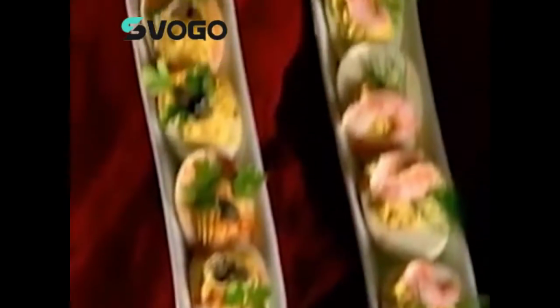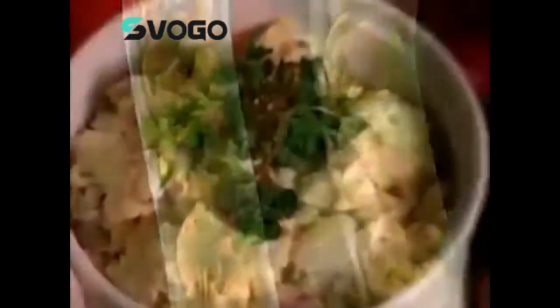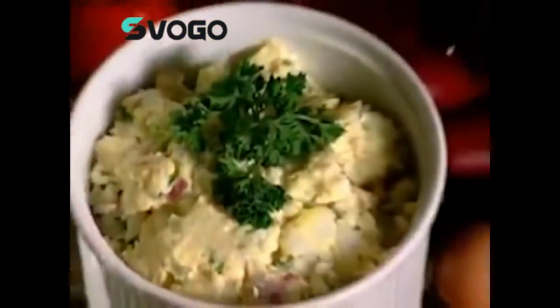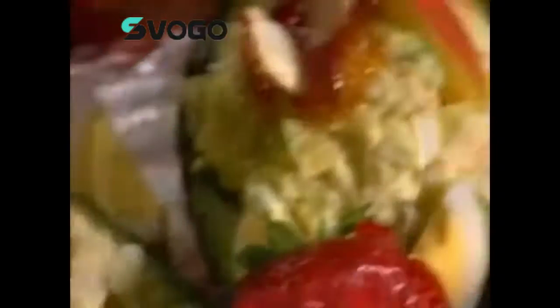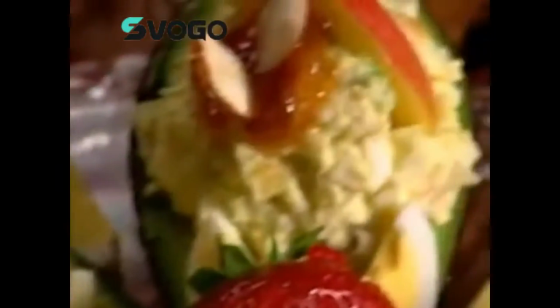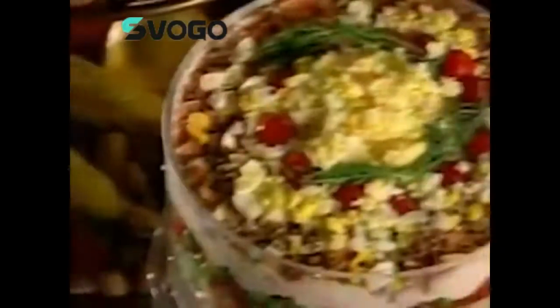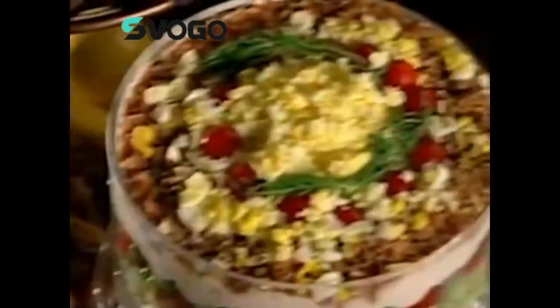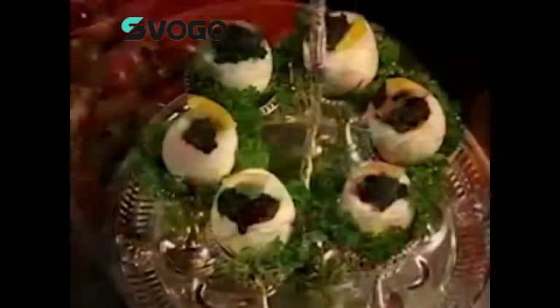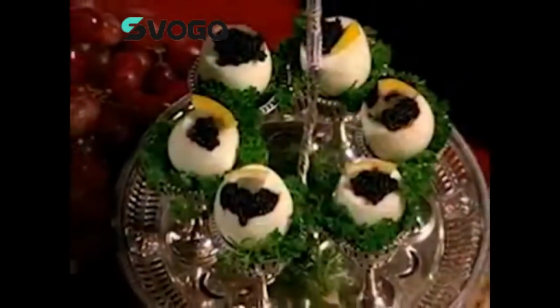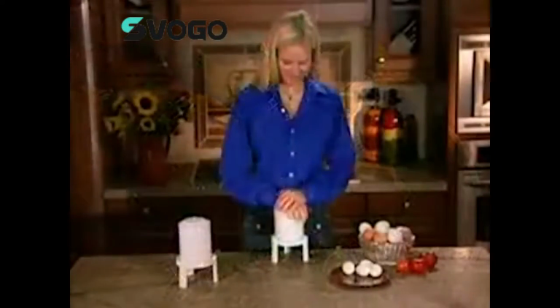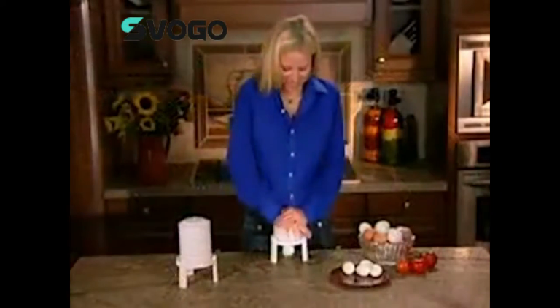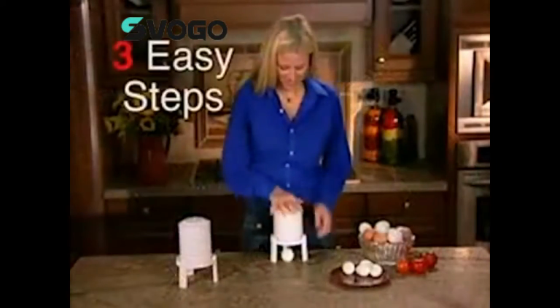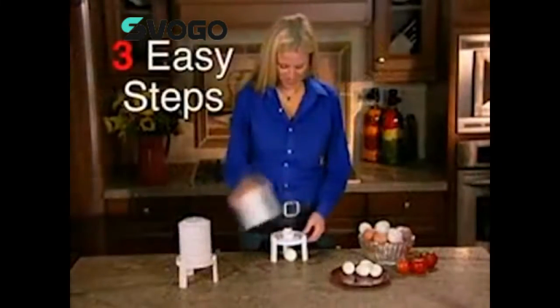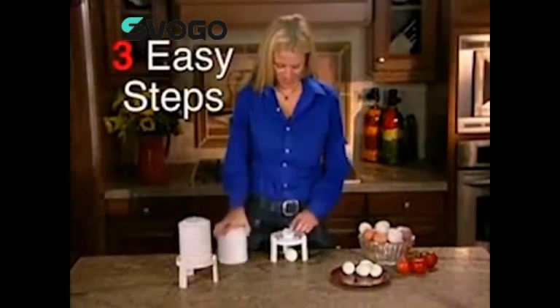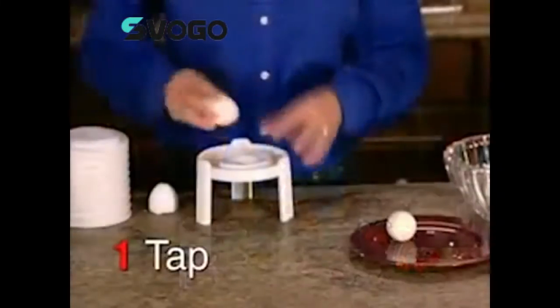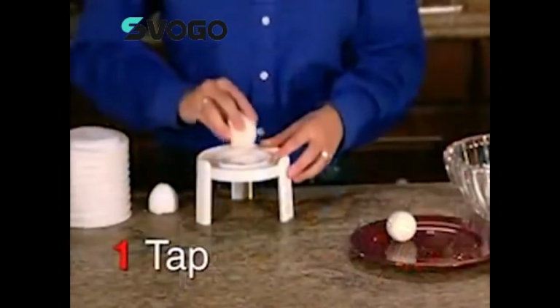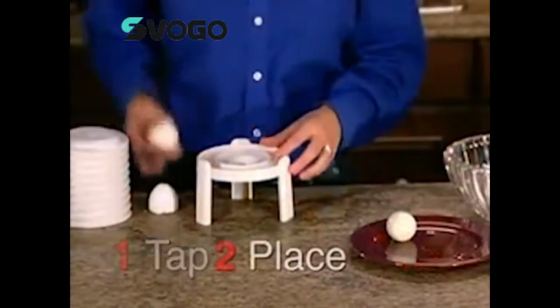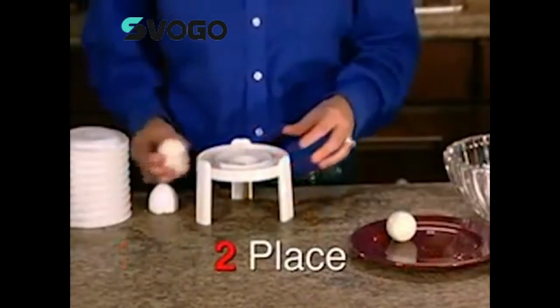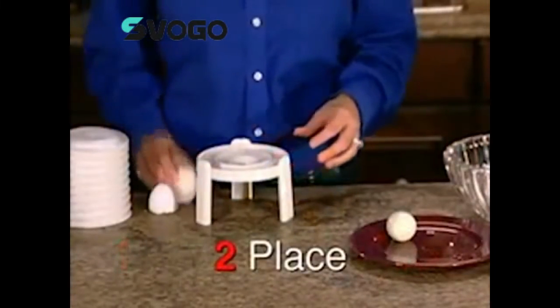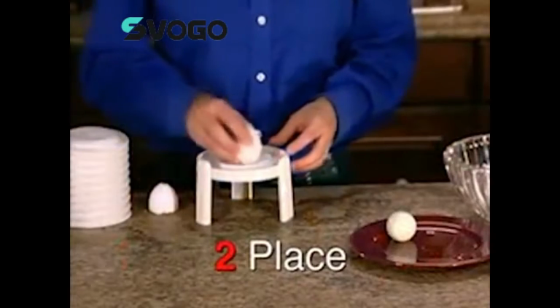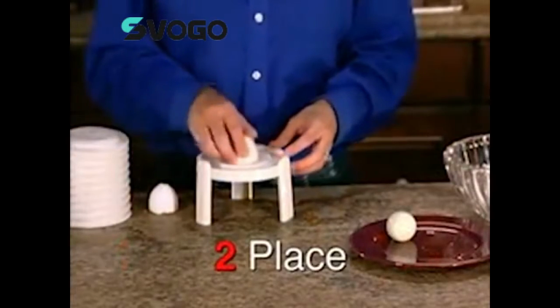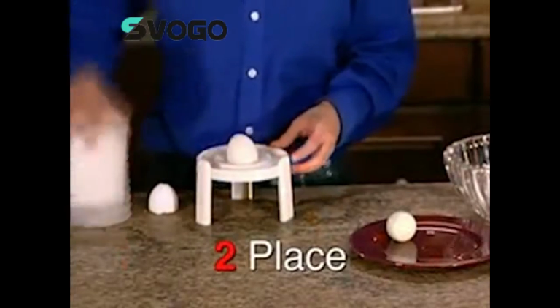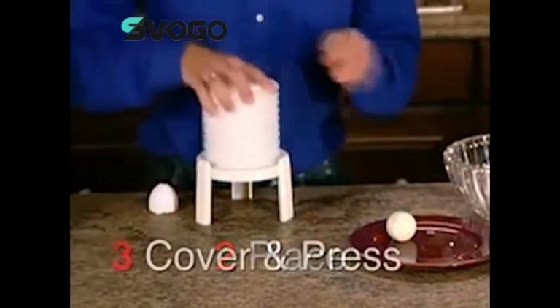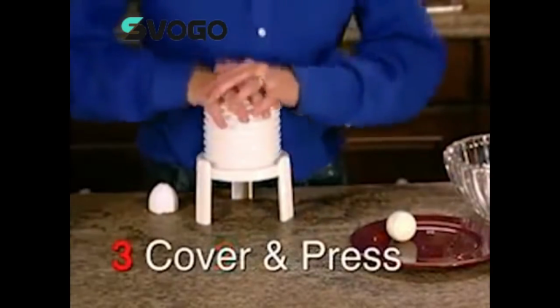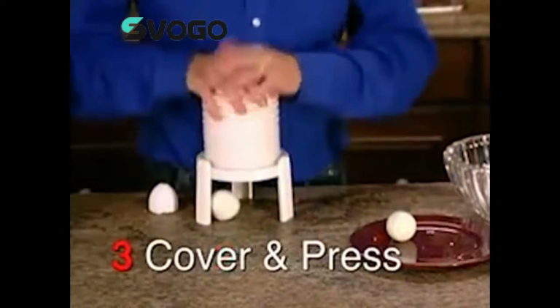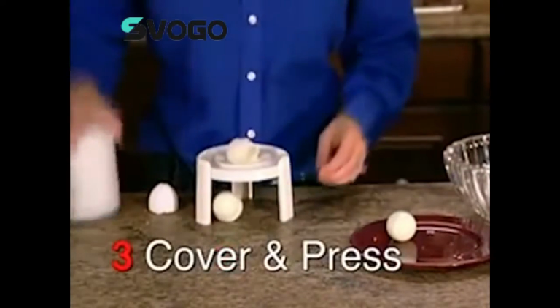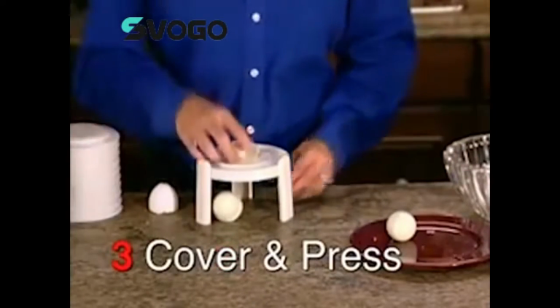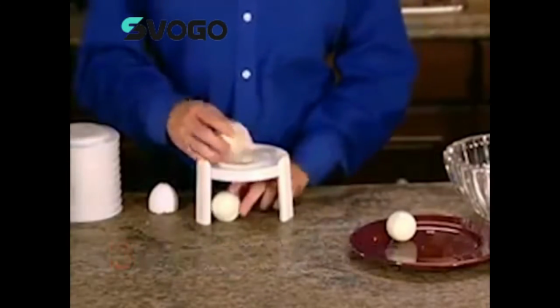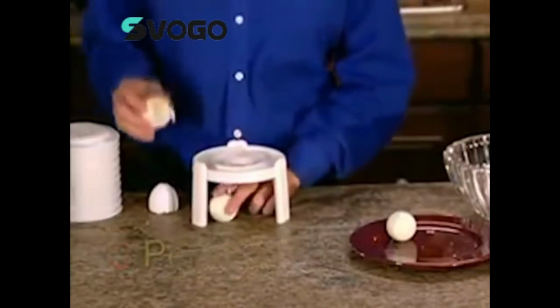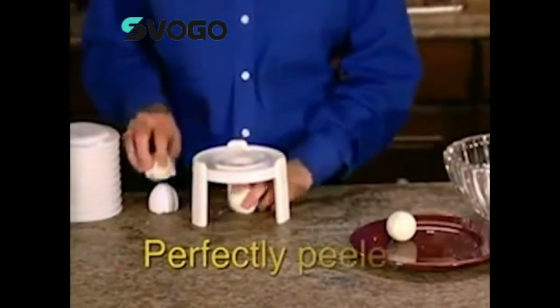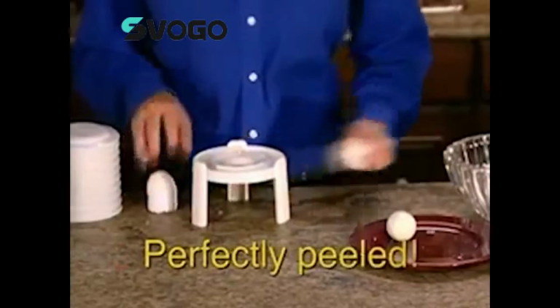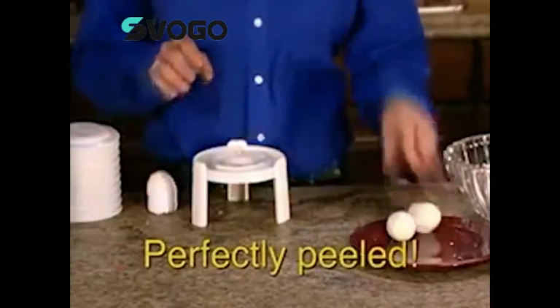Make mouth-watering deviled eggs, egg salad, apple egg delight, egg trifle, and much more. Peel eggs instantly in just three easy steps. Just tap the top of the egg, place vertically over the specially designed extracting hole, cover with the peeling bellow and press down. Voila! A perfectly peeled egg.